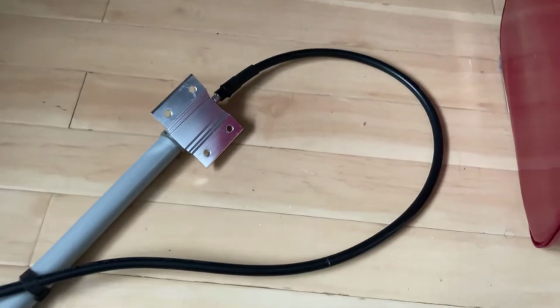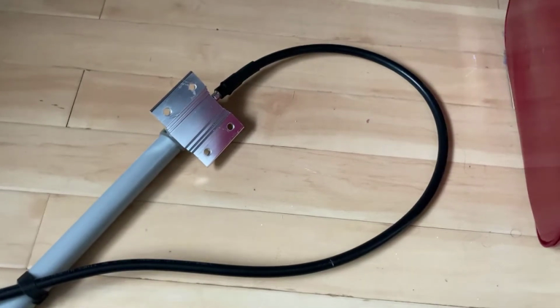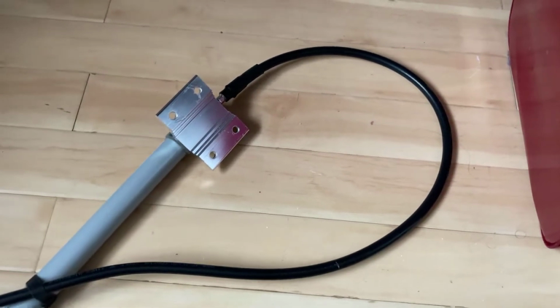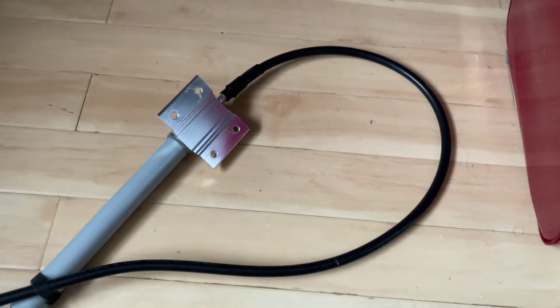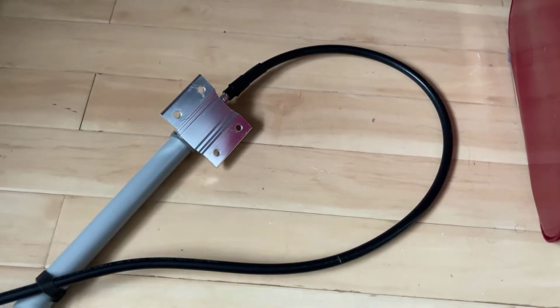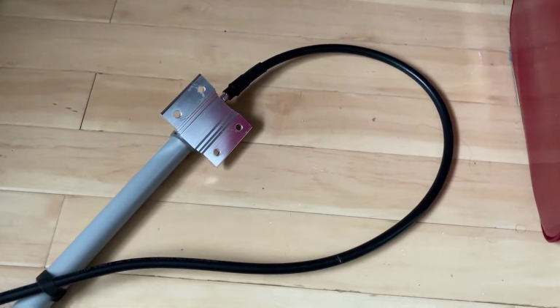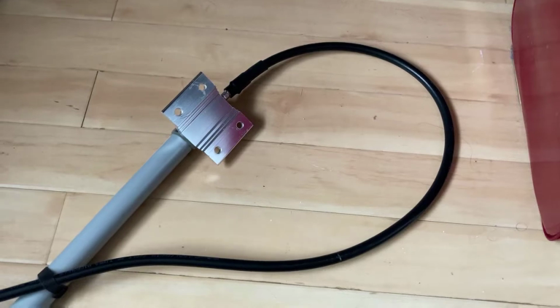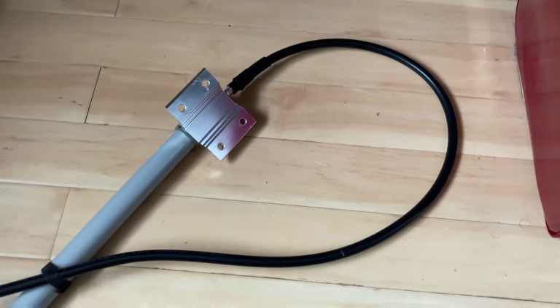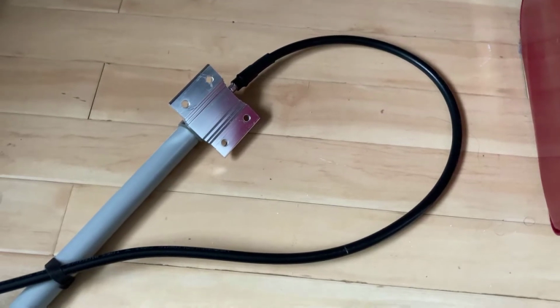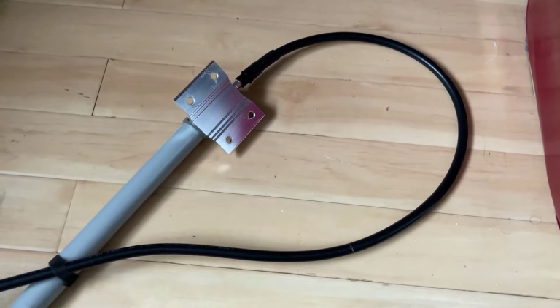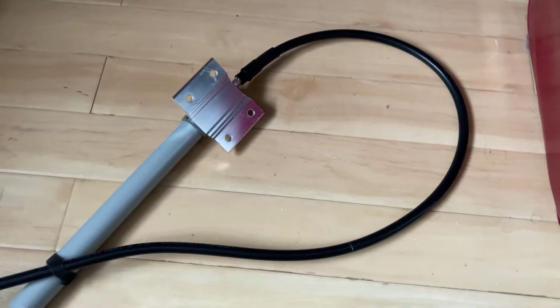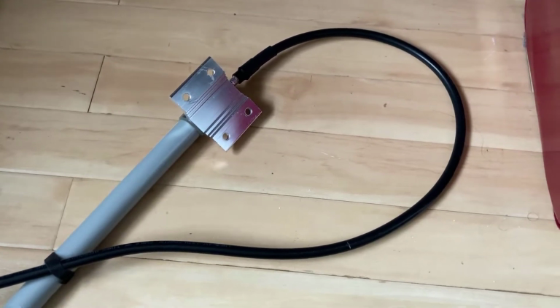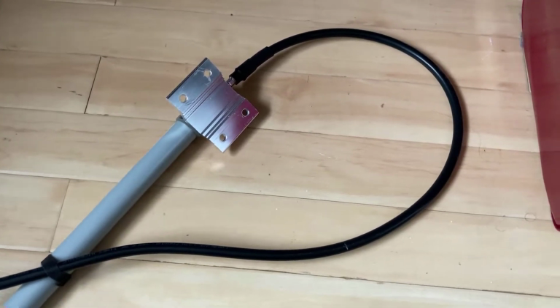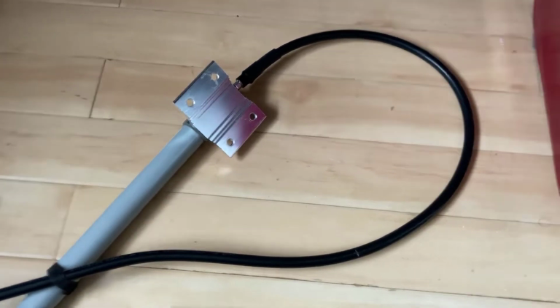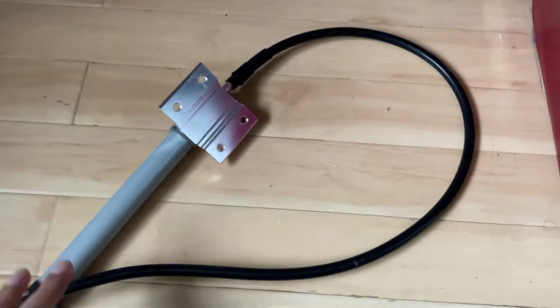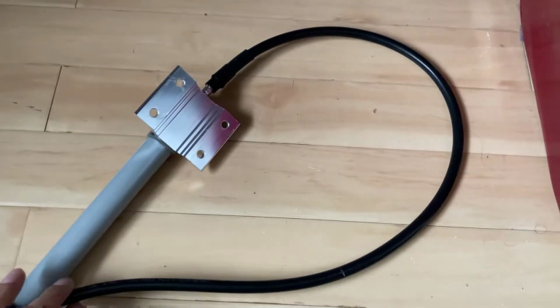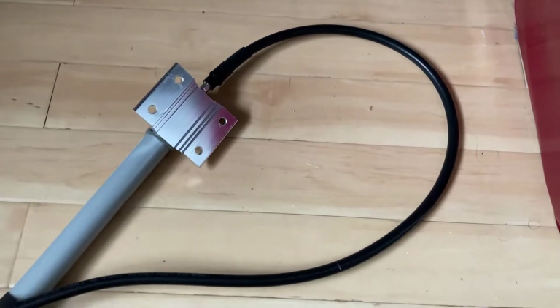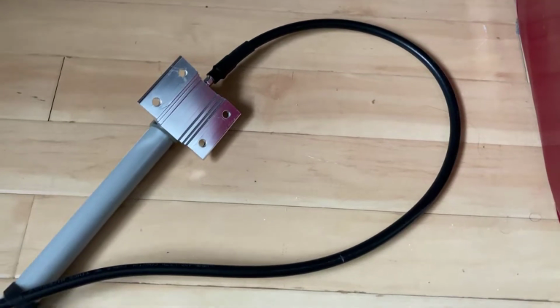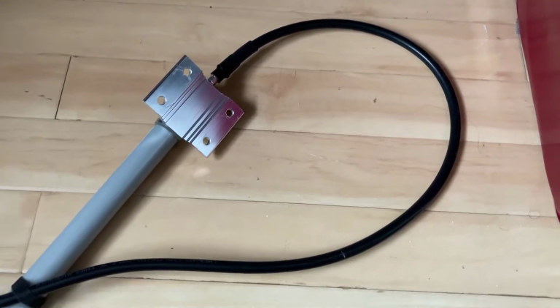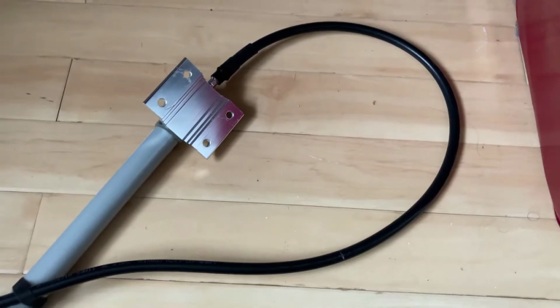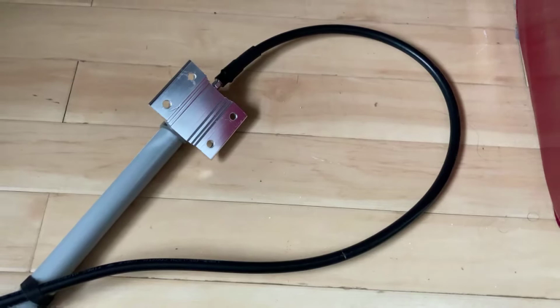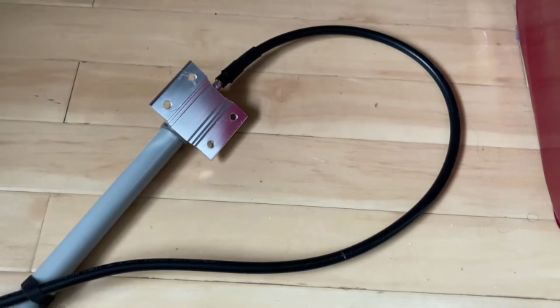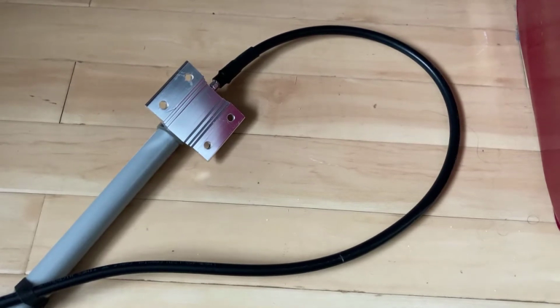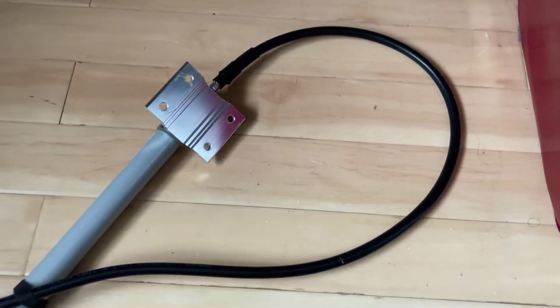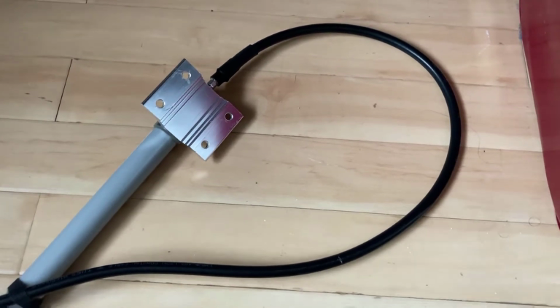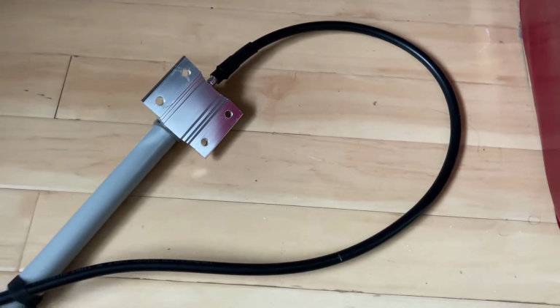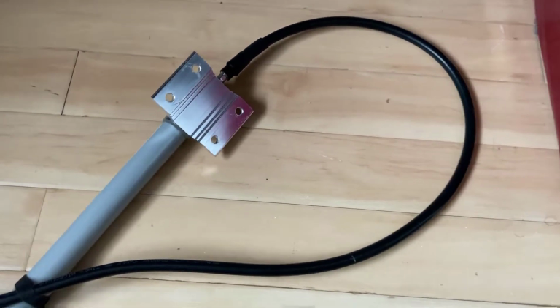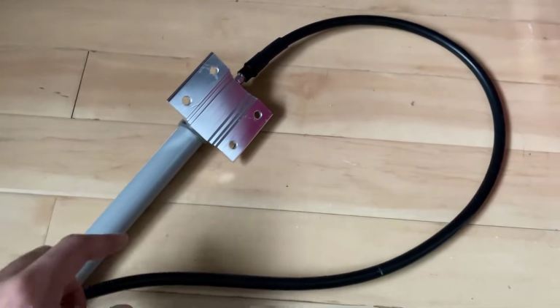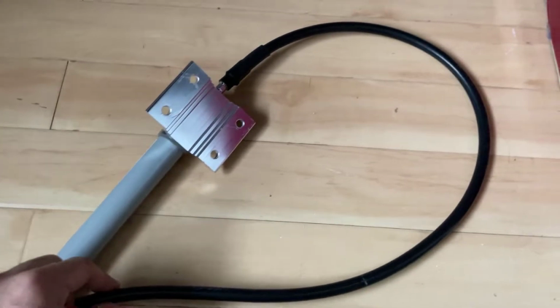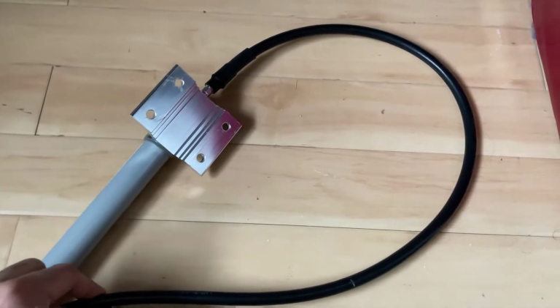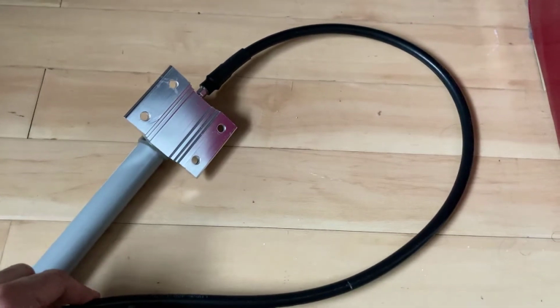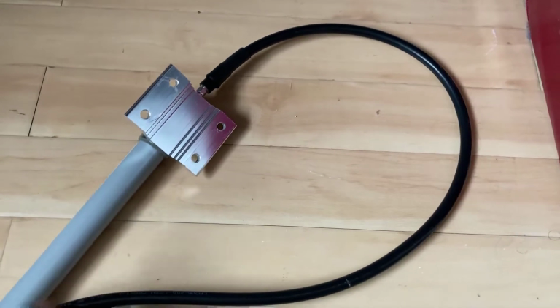The last thing we need to do before we take the antenna outside is to replace the cable. The cable I'm going to be using is this LMR 400 cable — it's a one meter cable and as you can see it's quite thick.